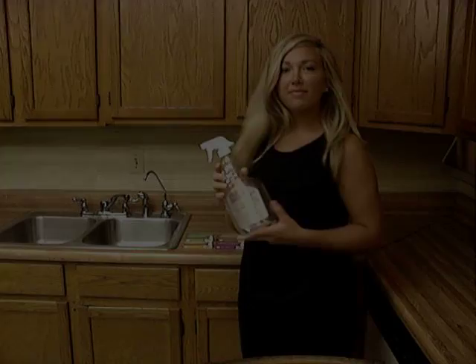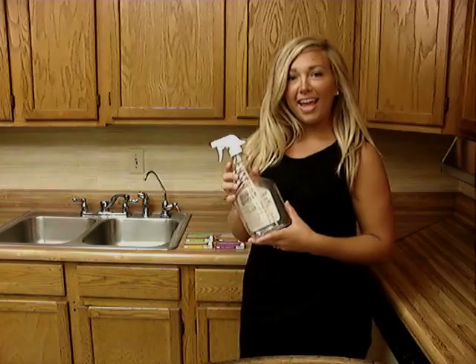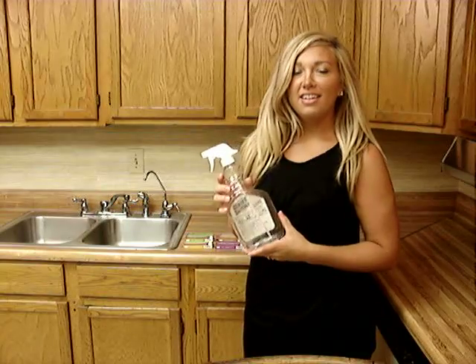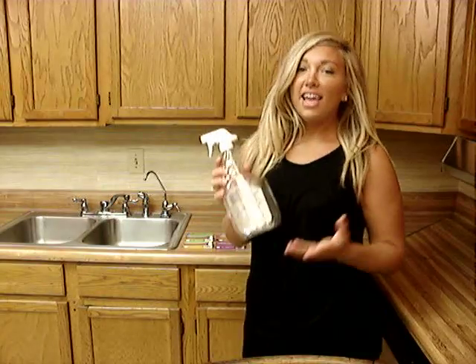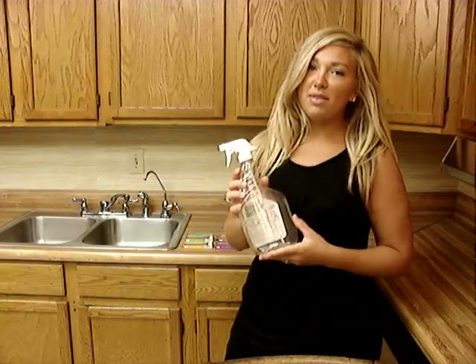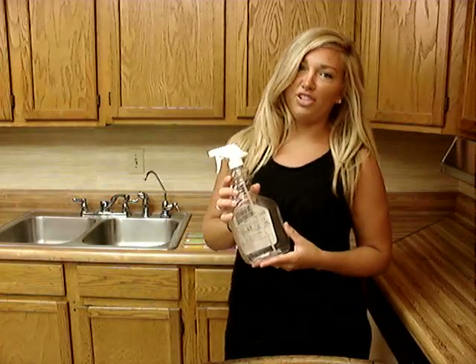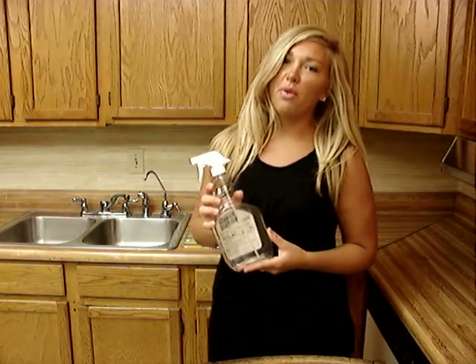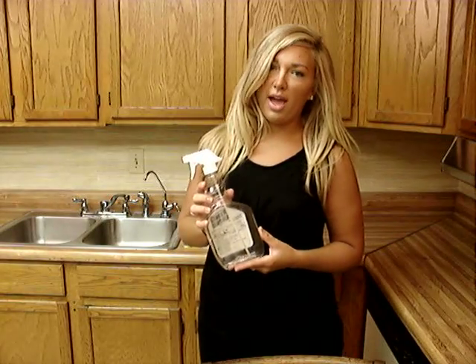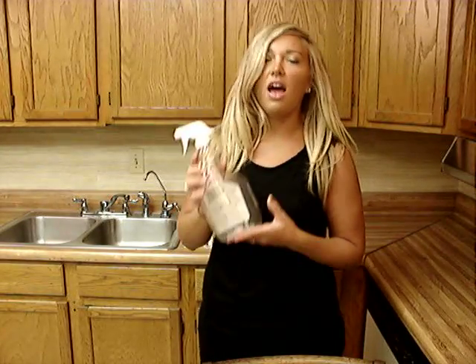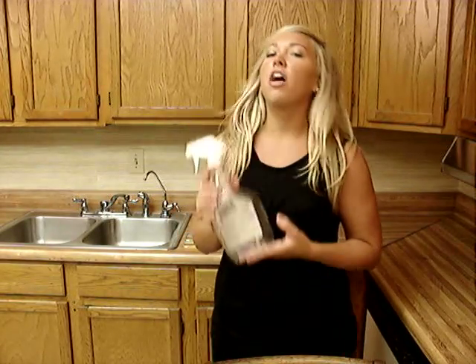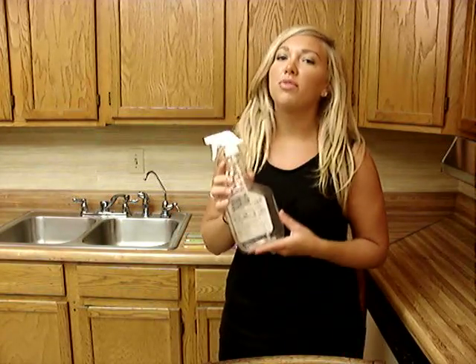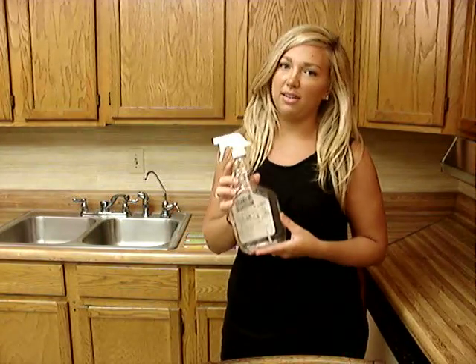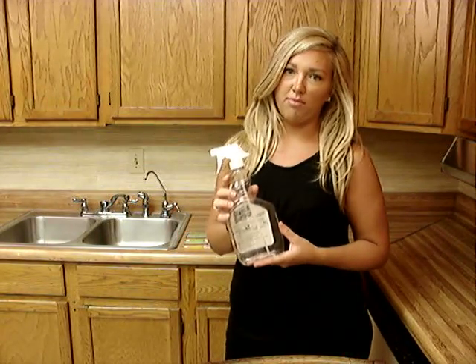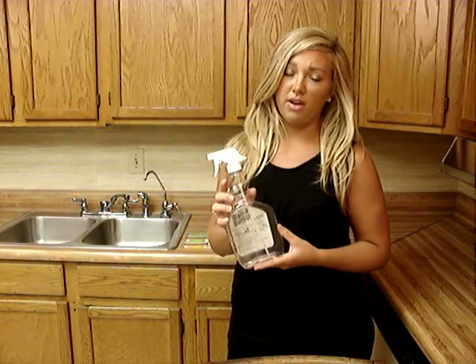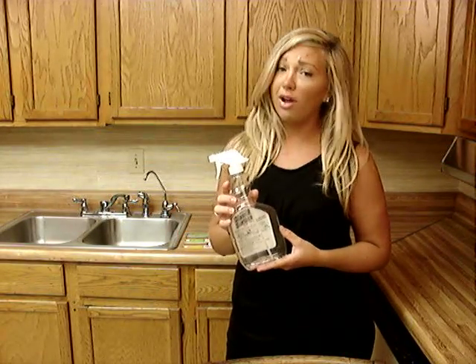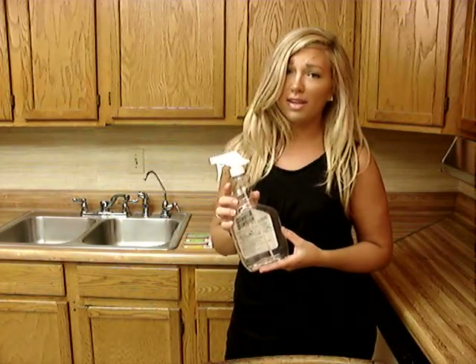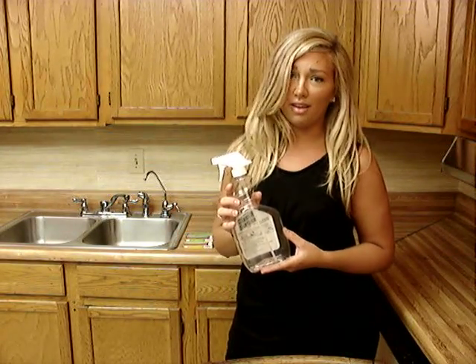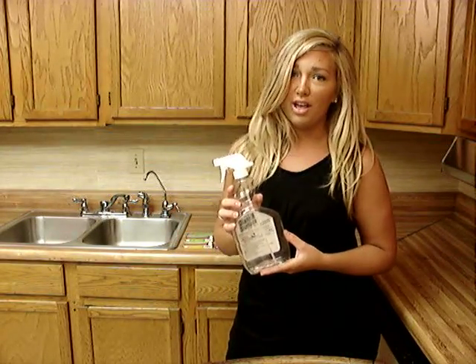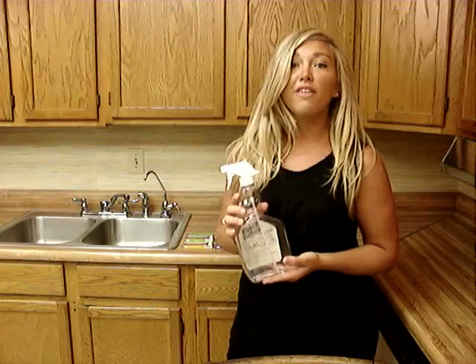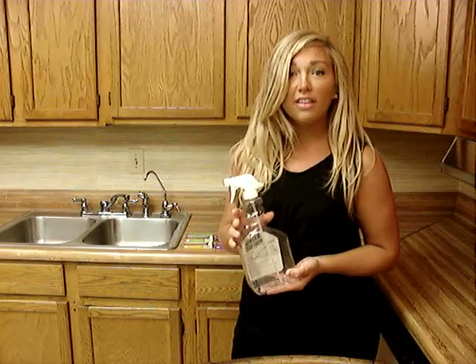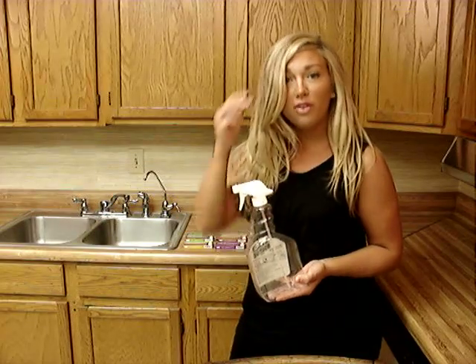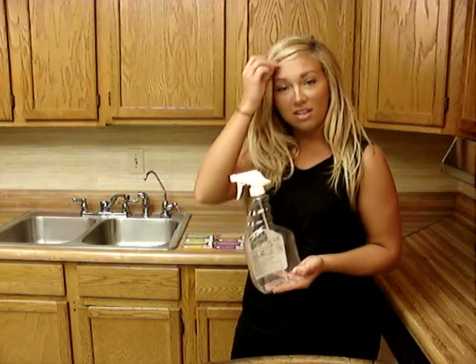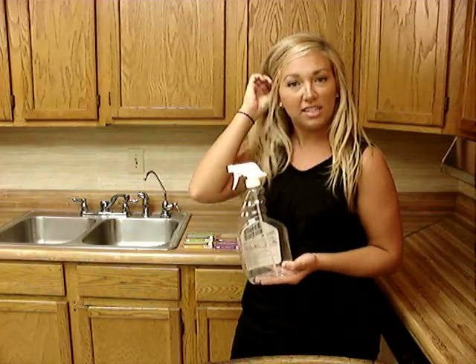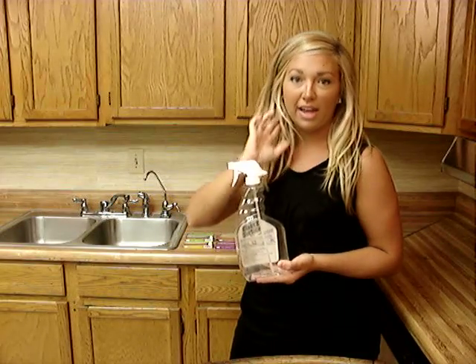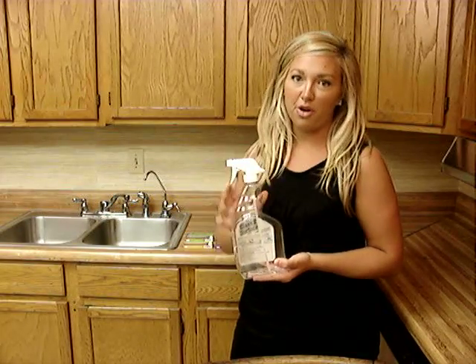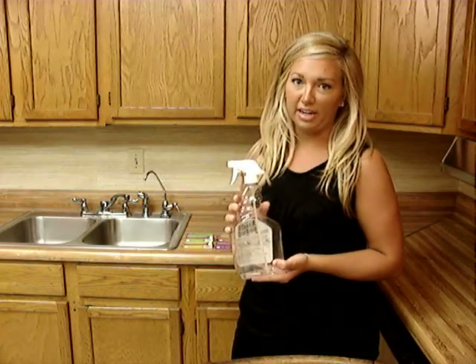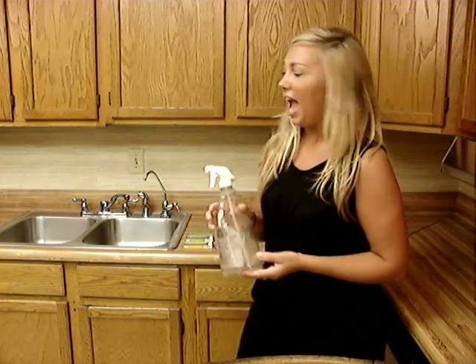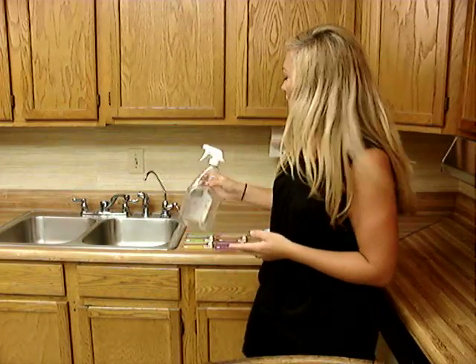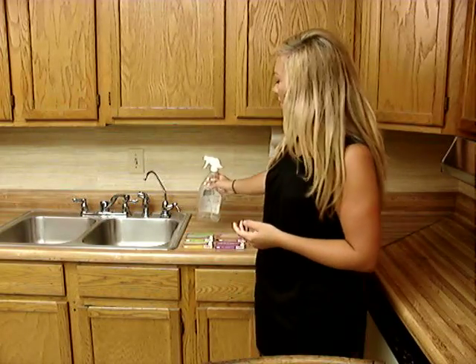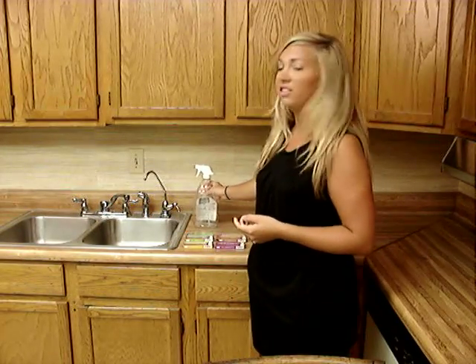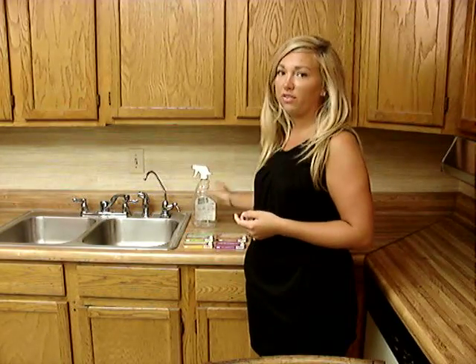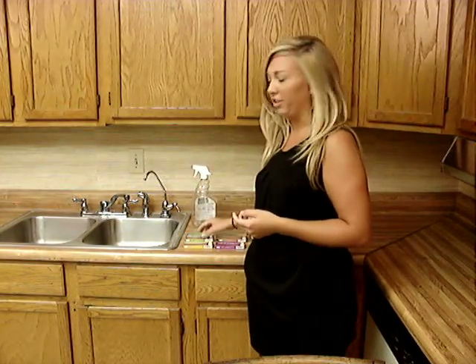Hey! Here I am in the kitchen throwing away yet another plastic cleaning bottle, and quite frankly I'm sick of it. So I finally found a cost-effective way to go green, and it's with the Conserve Cleaners.